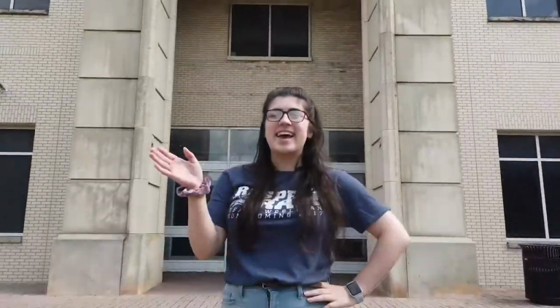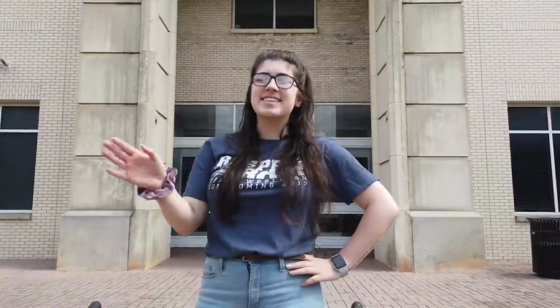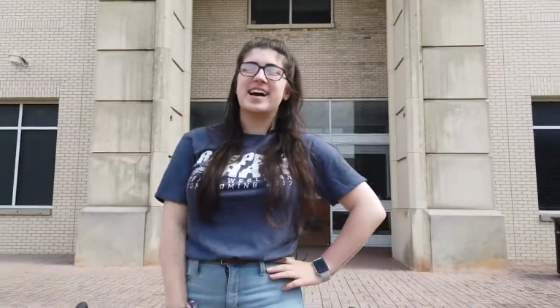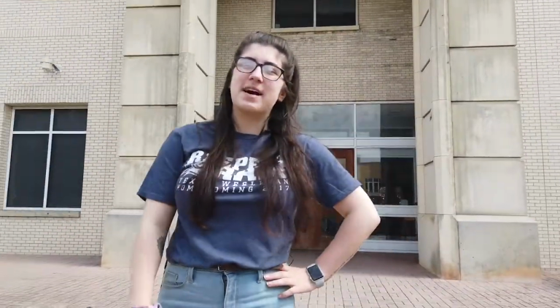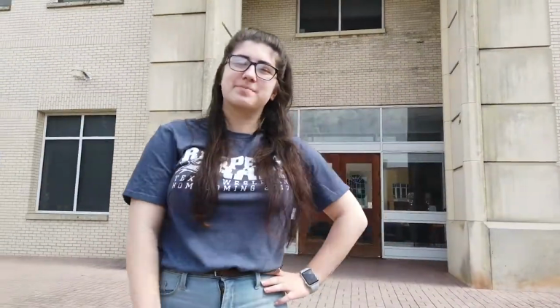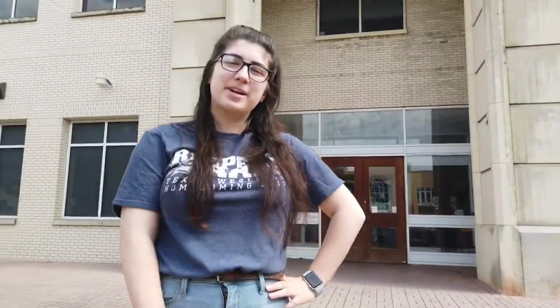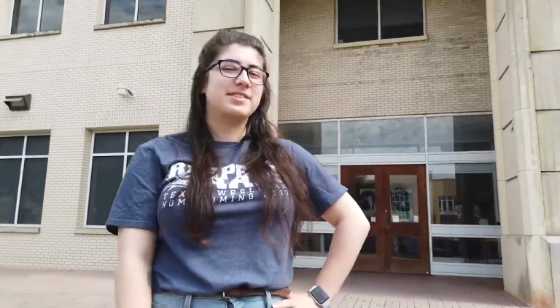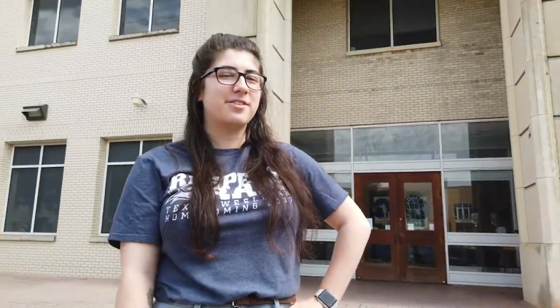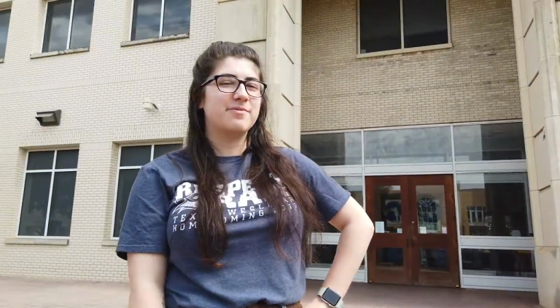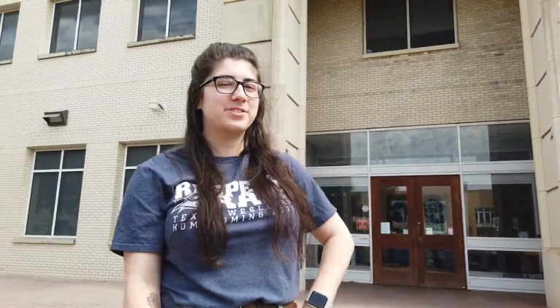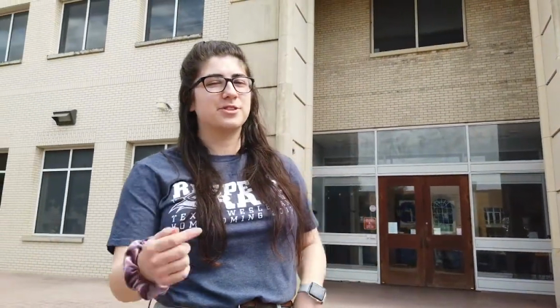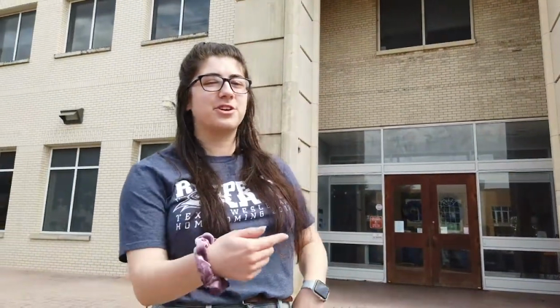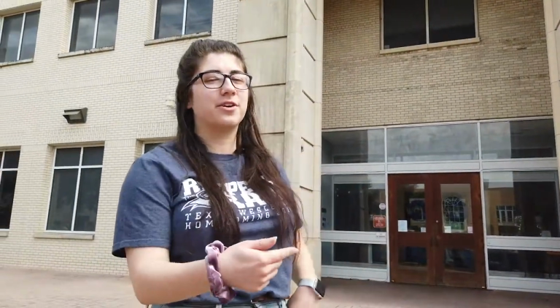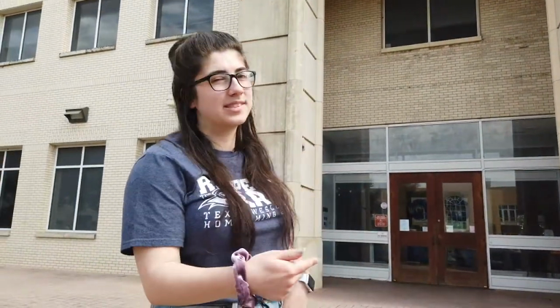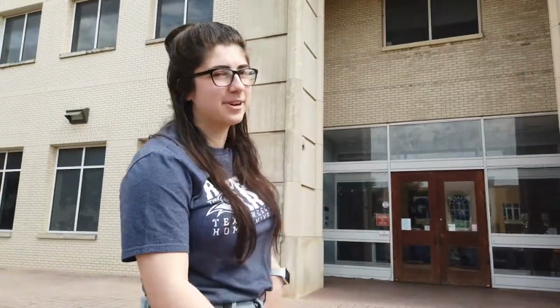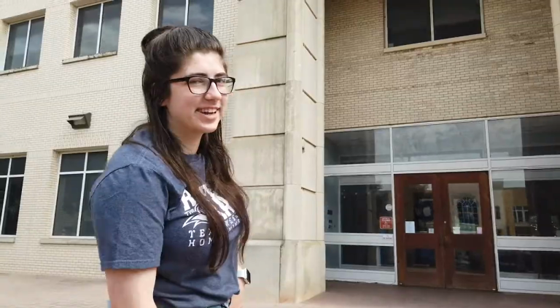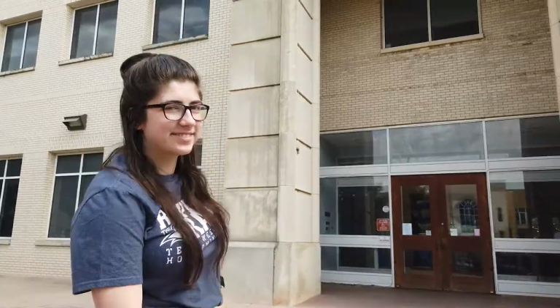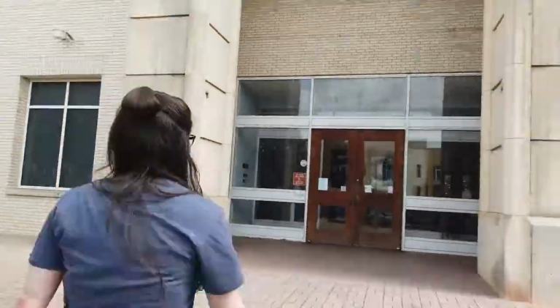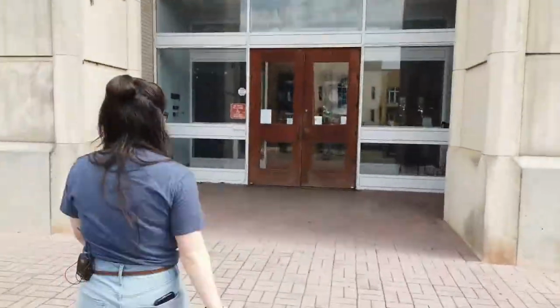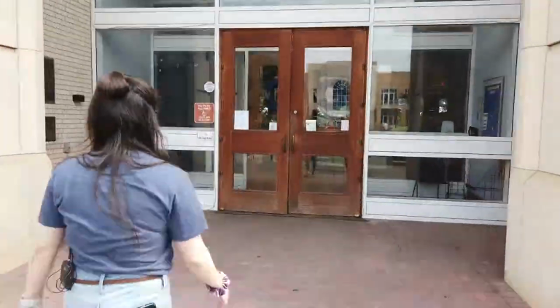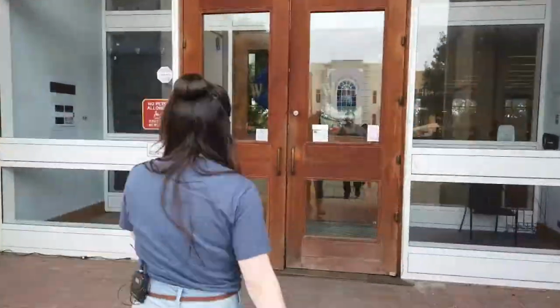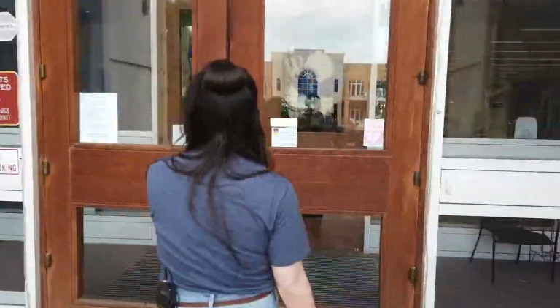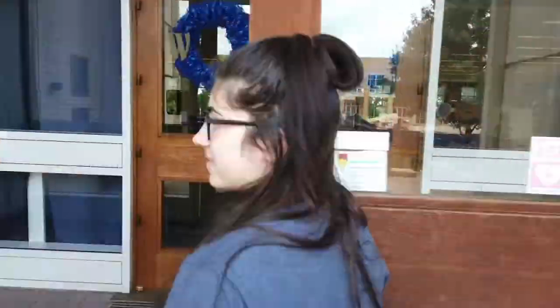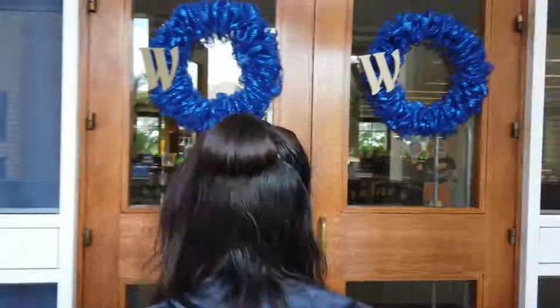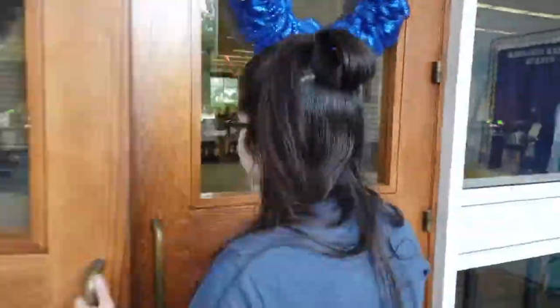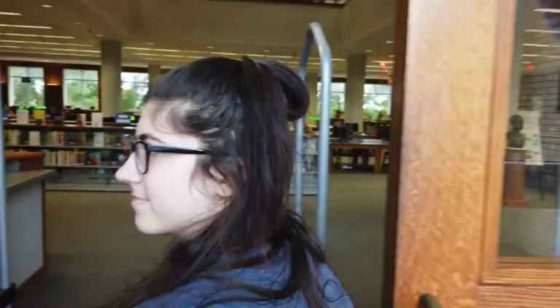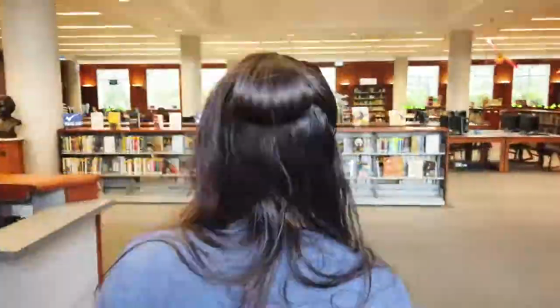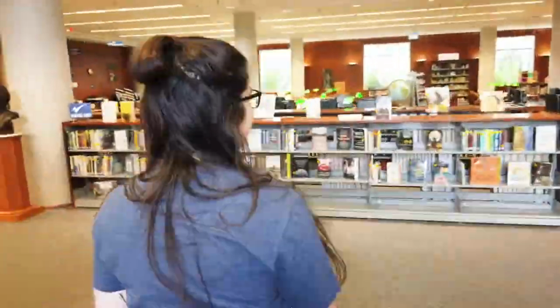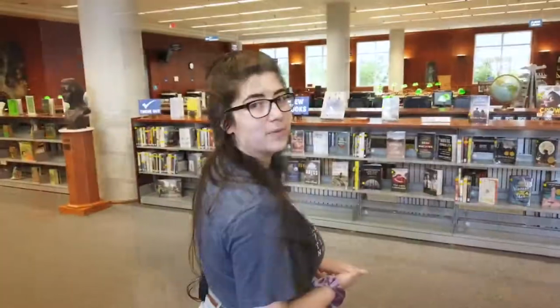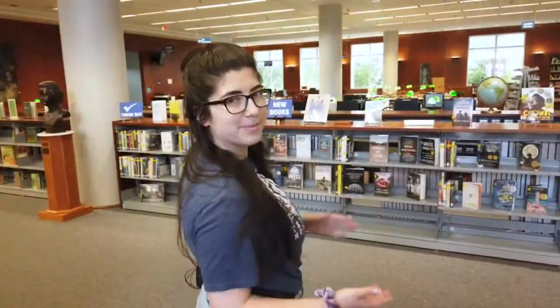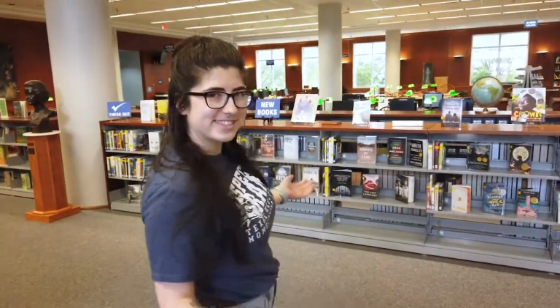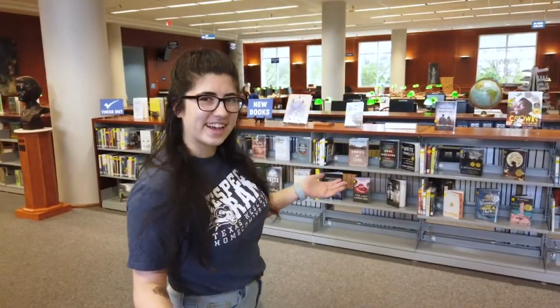Hey guys, I'm Allison Barron. I'm a senior theater major and I'm gonna show you around our West Library today. Welcome inside.